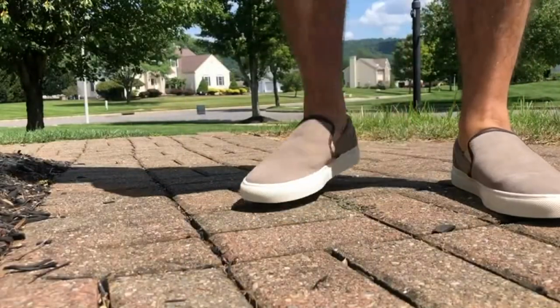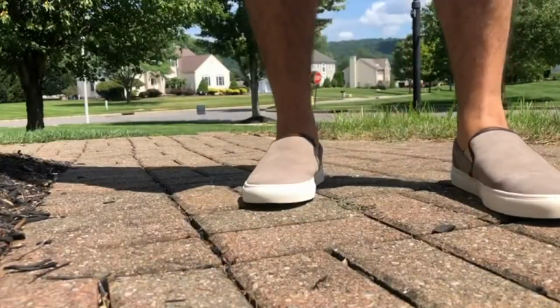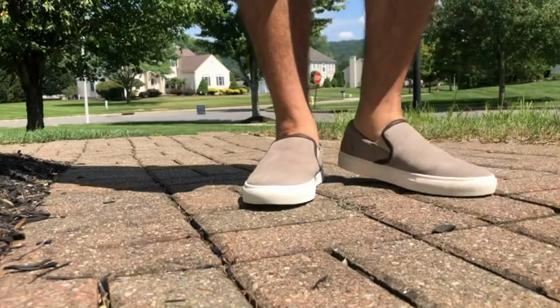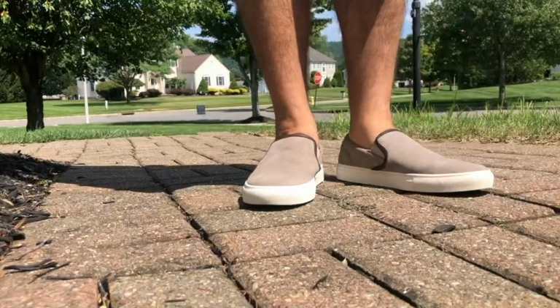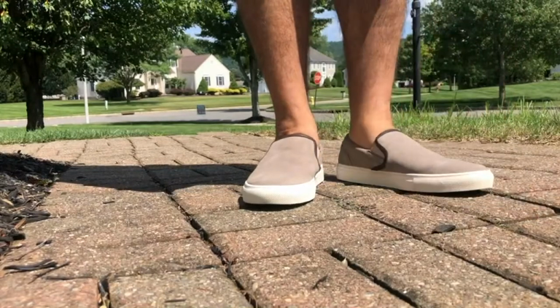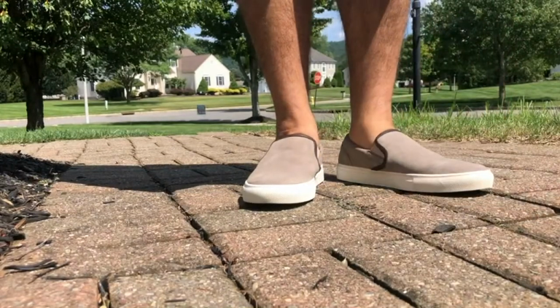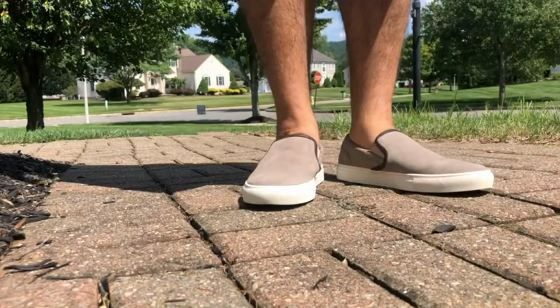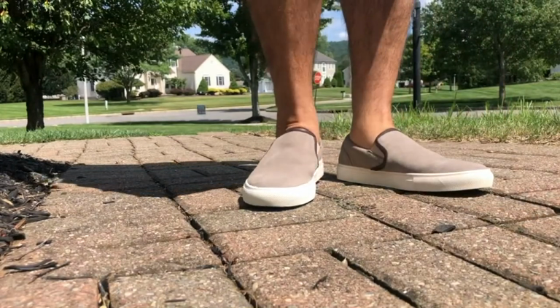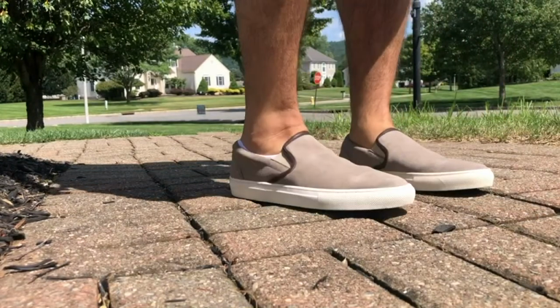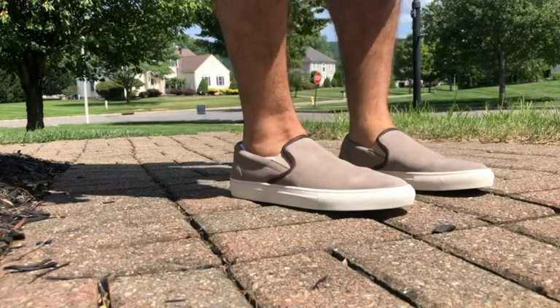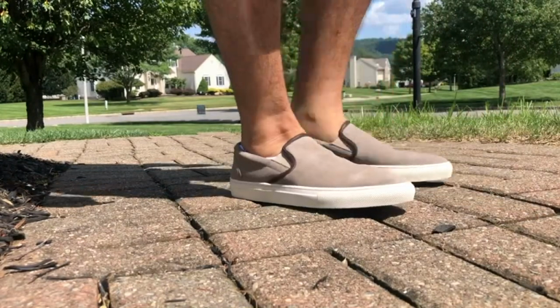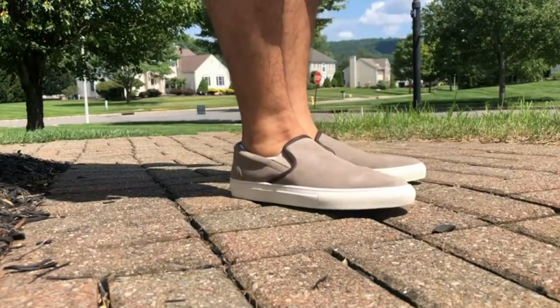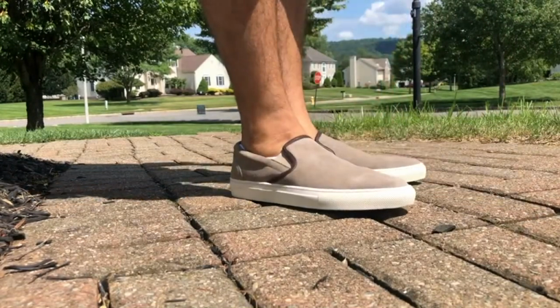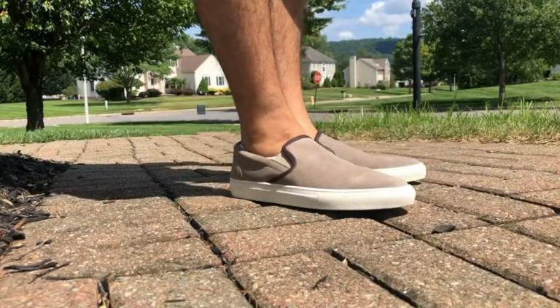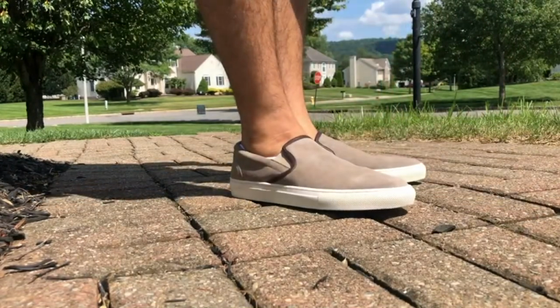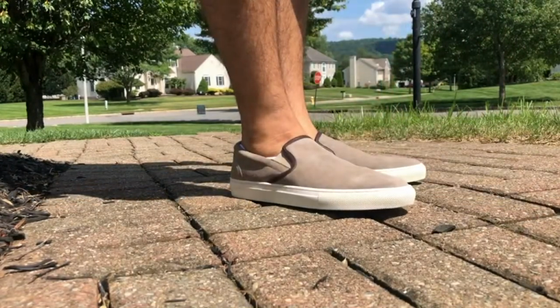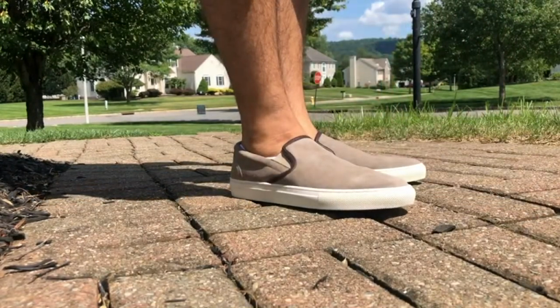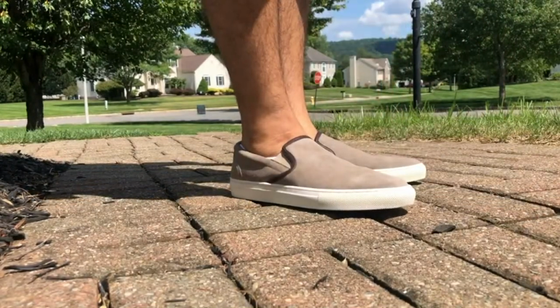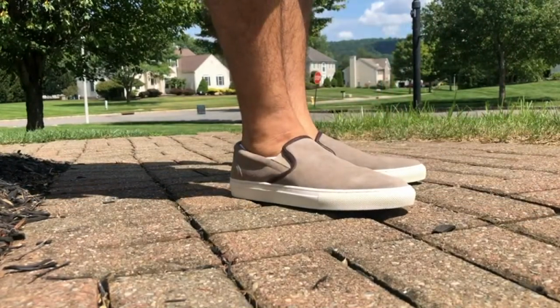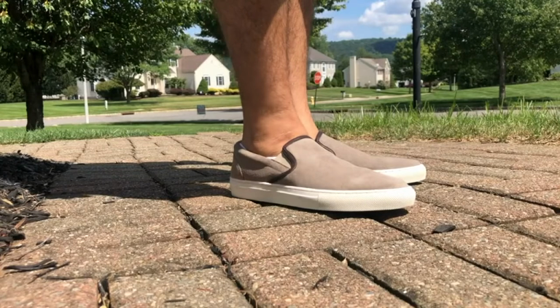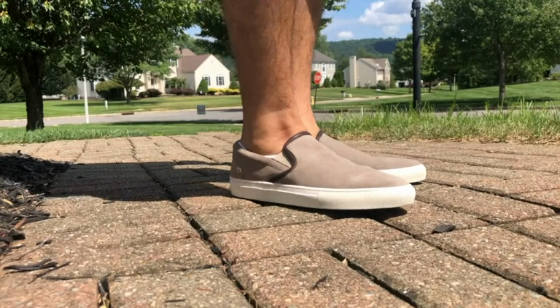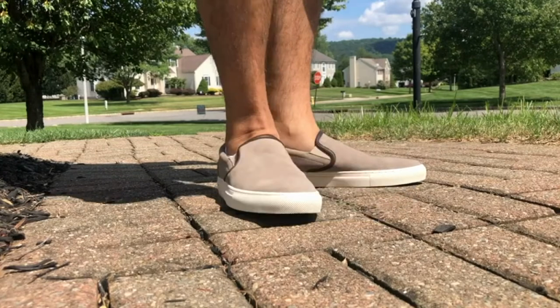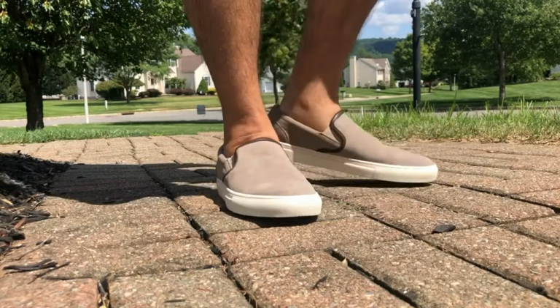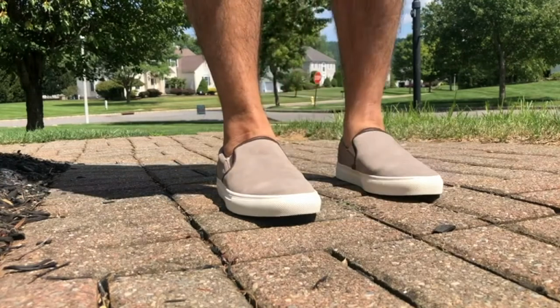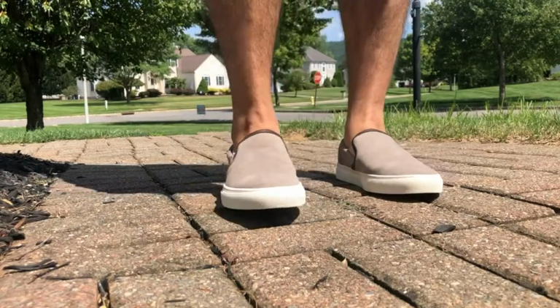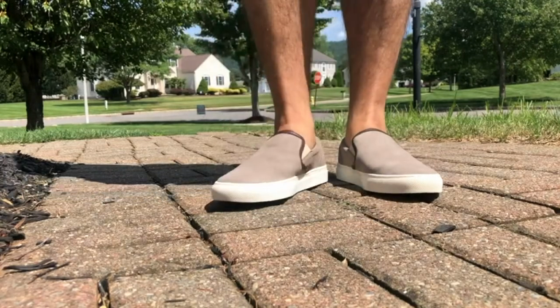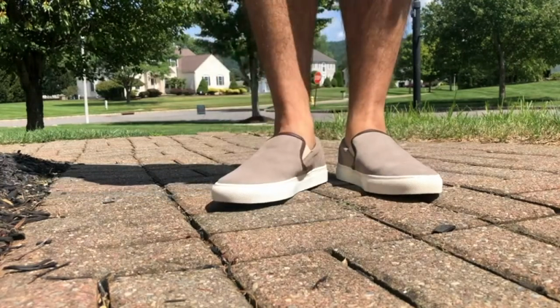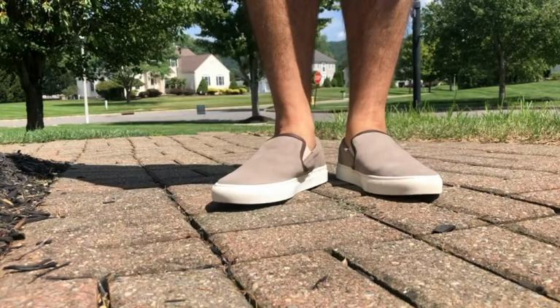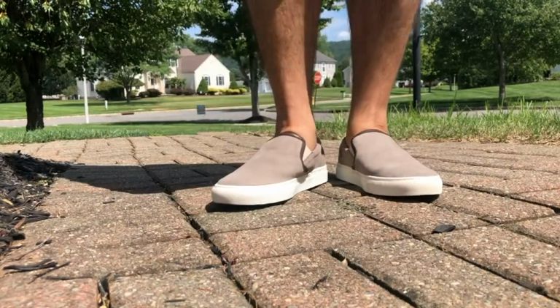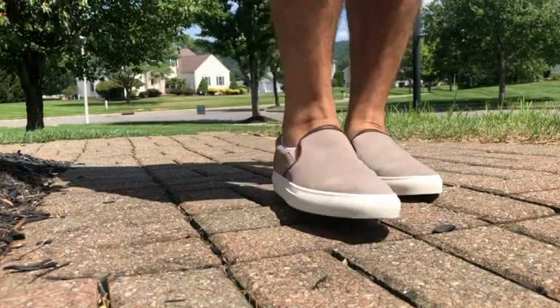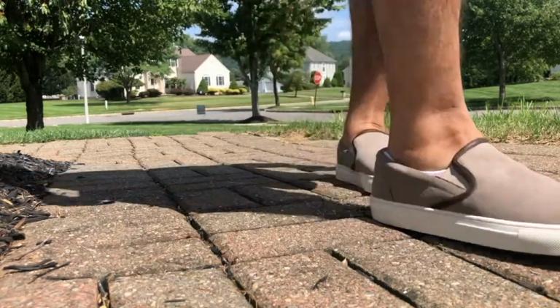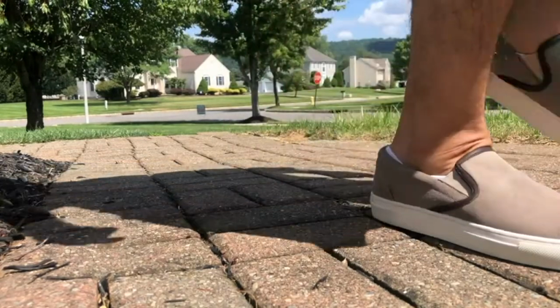Overall, very satisfied with this product. Blake McKay has just earned a new customer. These slip-on sneakers really are worth the money based on the quality, design, and comfort.